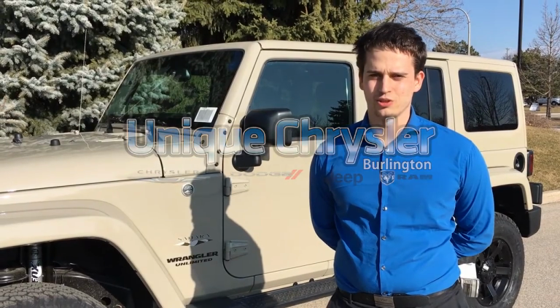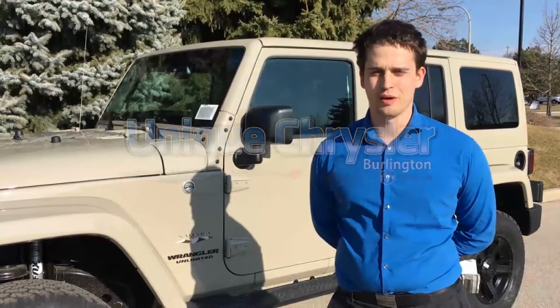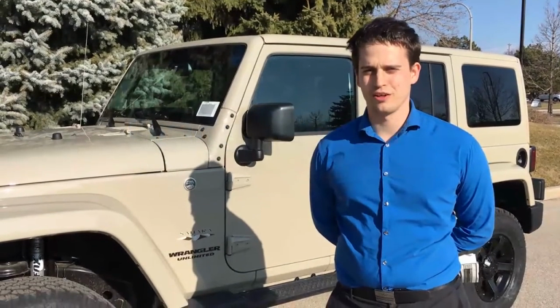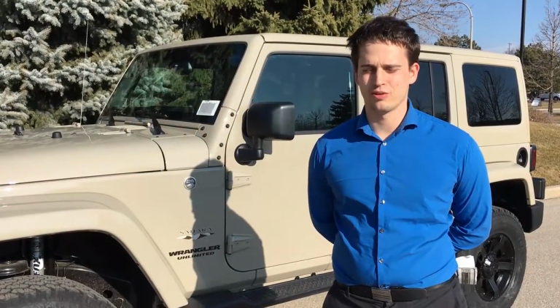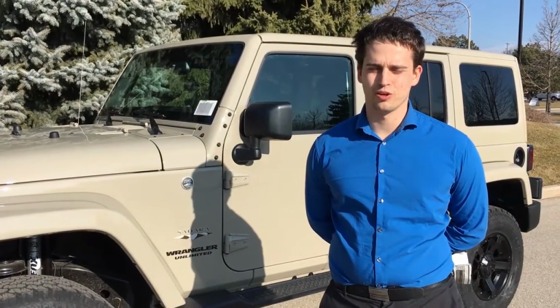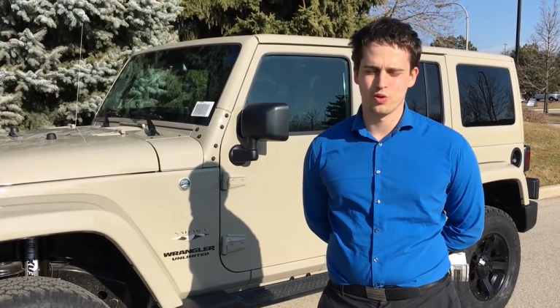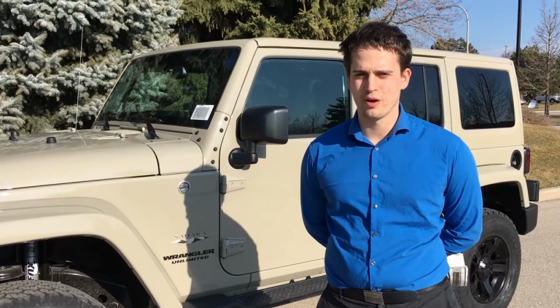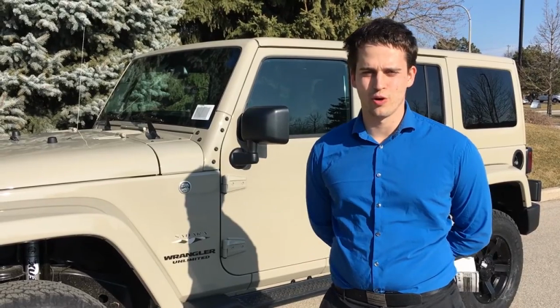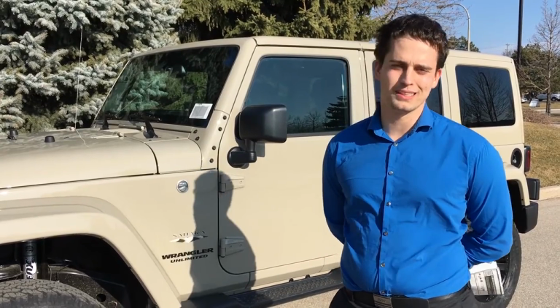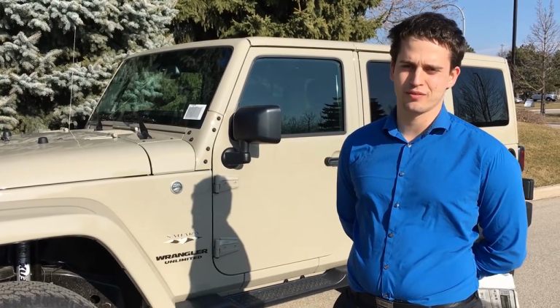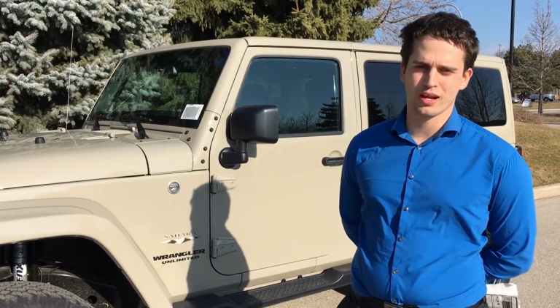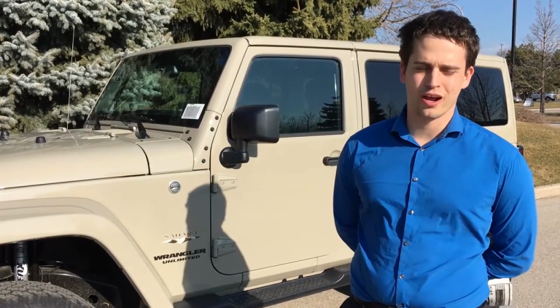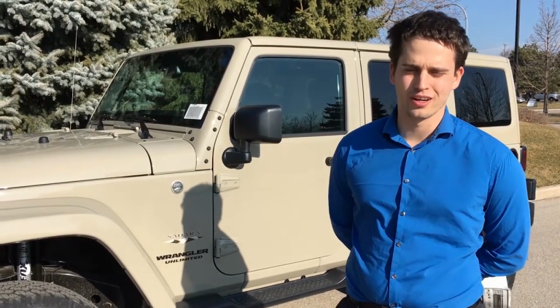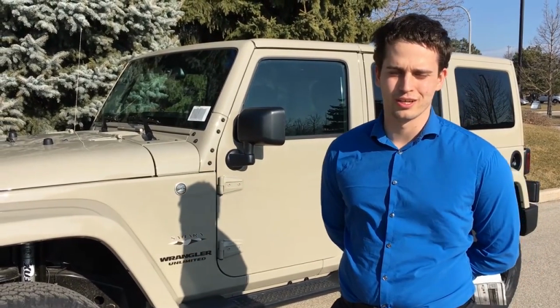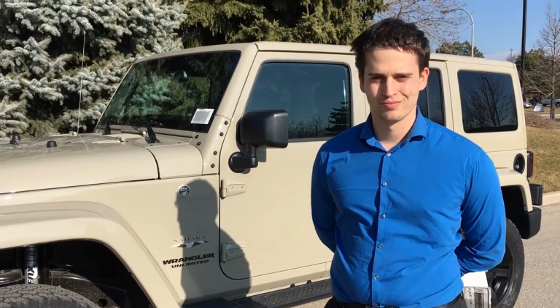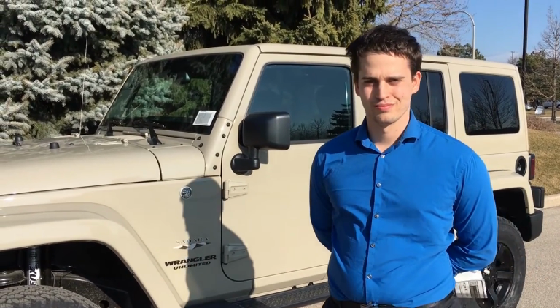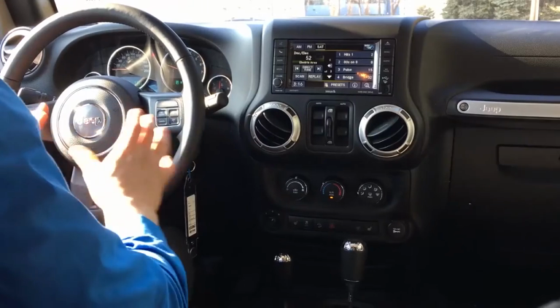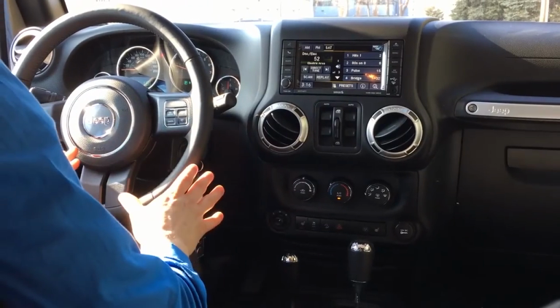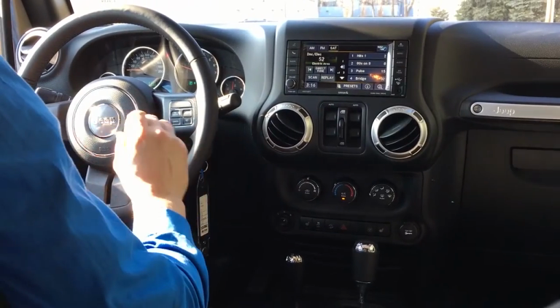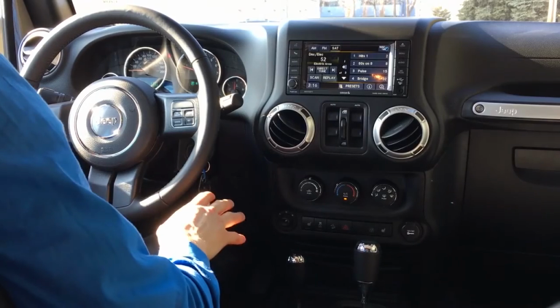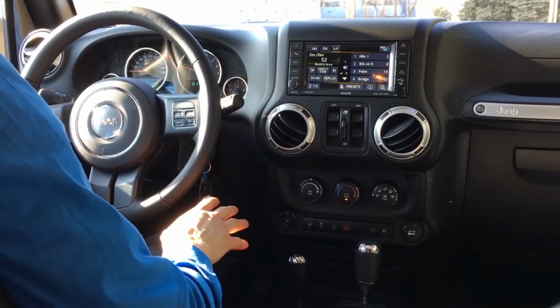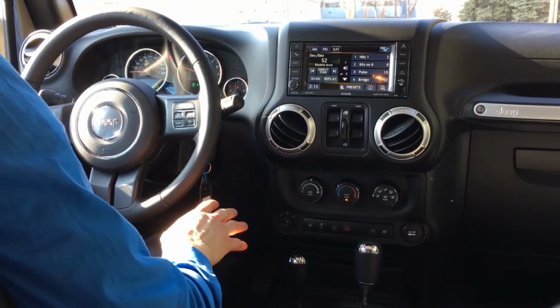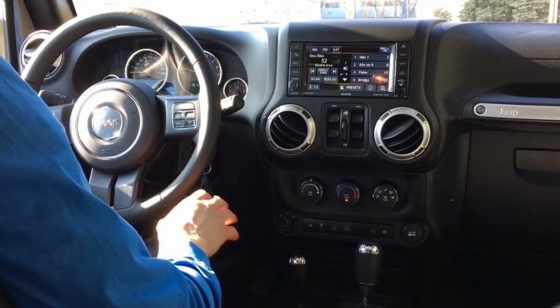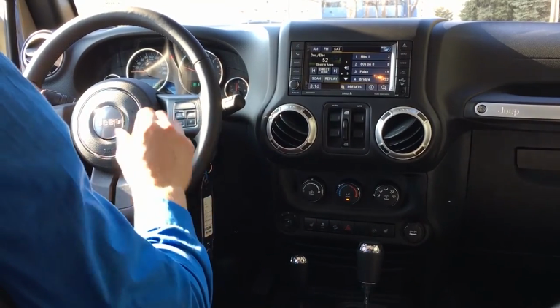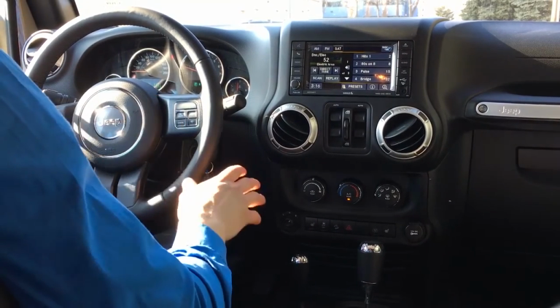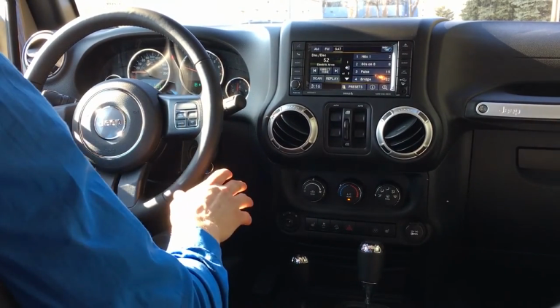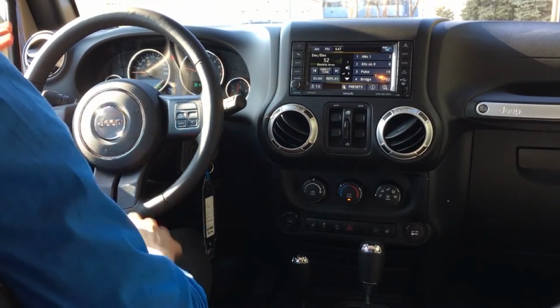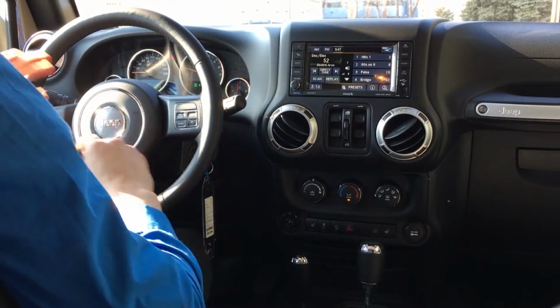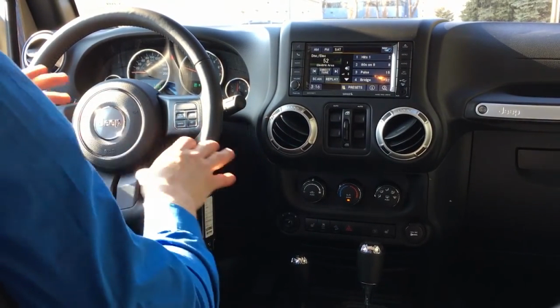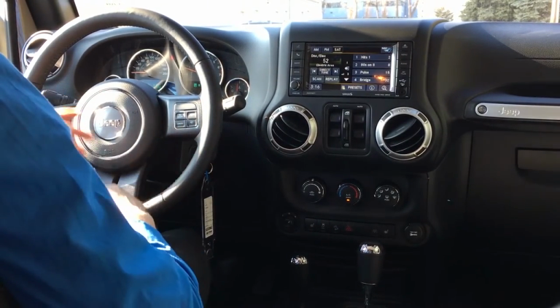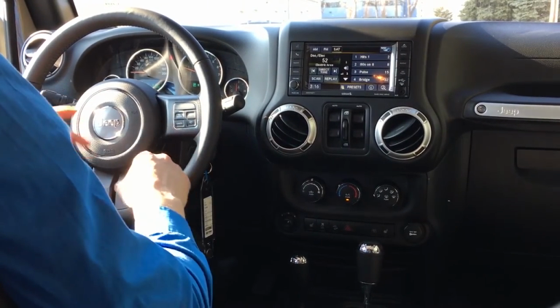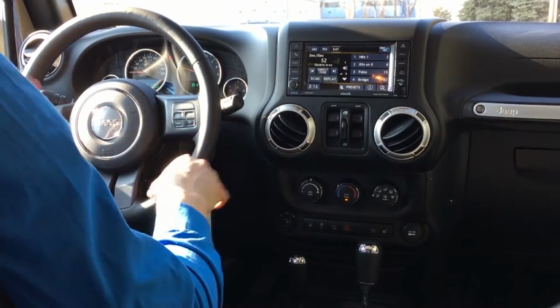Thanks for joining us back here at Unique Chrysler. Real quick today we're going to go over the inside of this Wrangler Sahara Unlimited. So now we're back in this Wrangler Sahara — let's go over the inside and I want to show you all the features available to you as a driver.